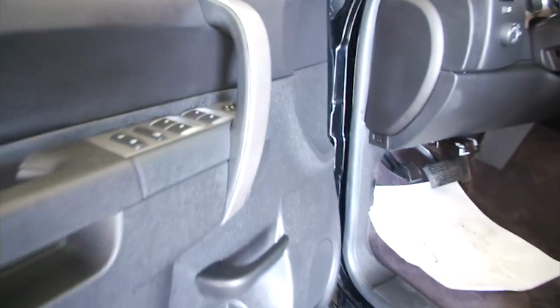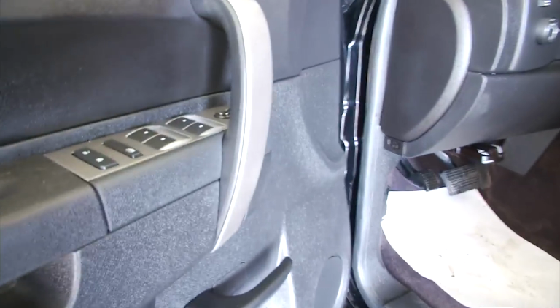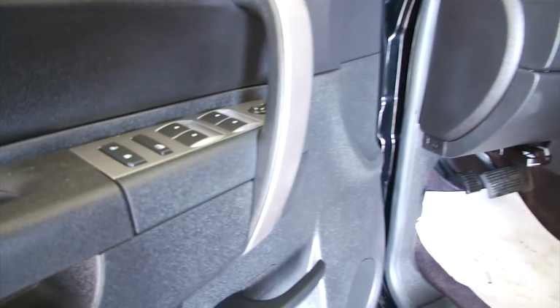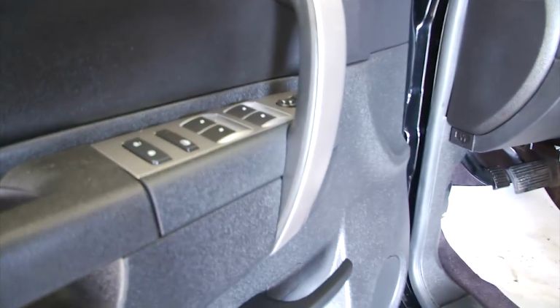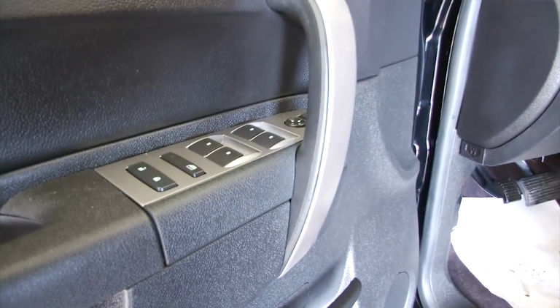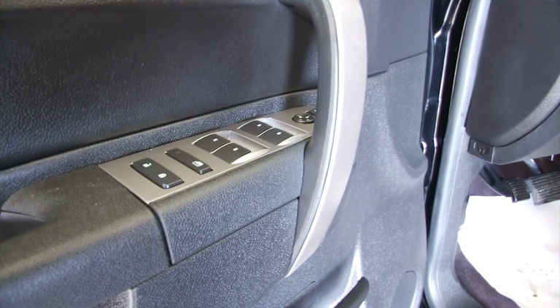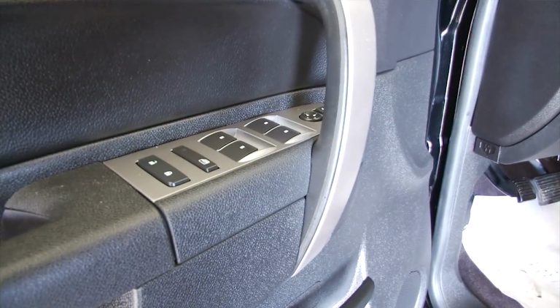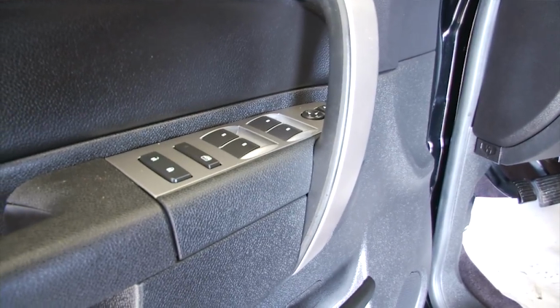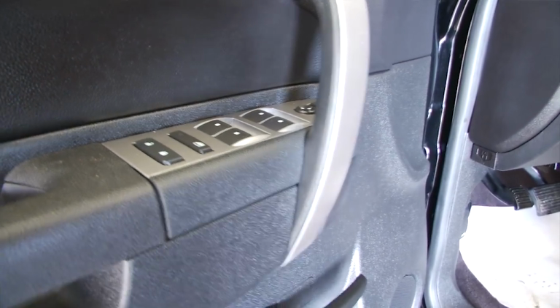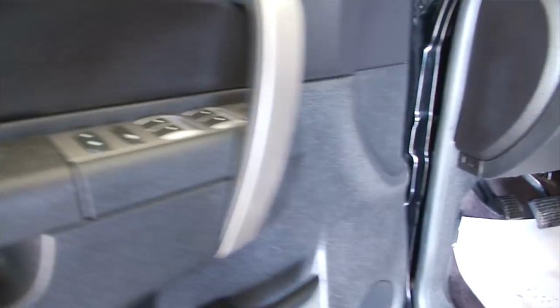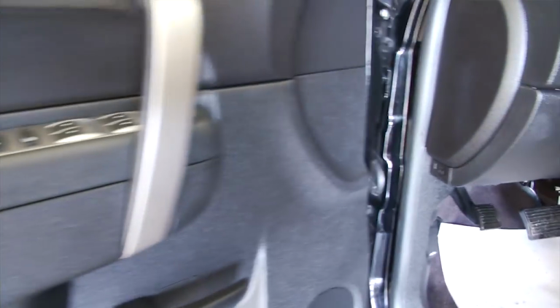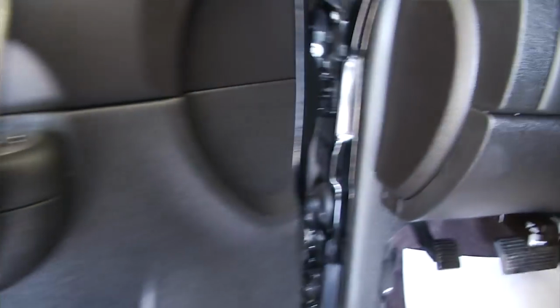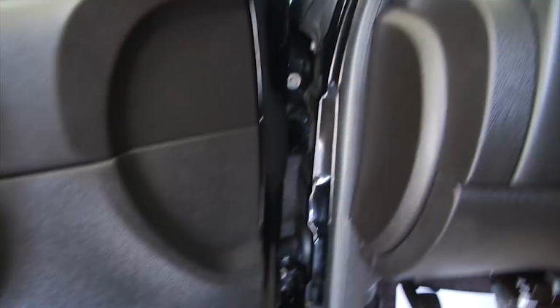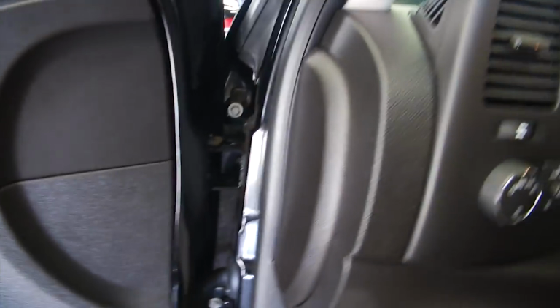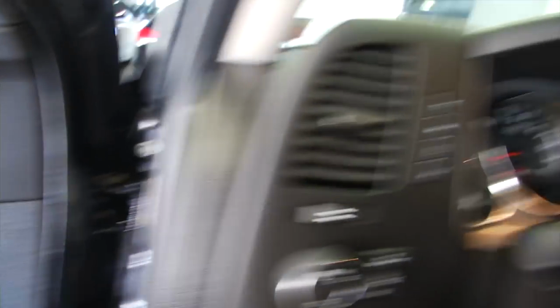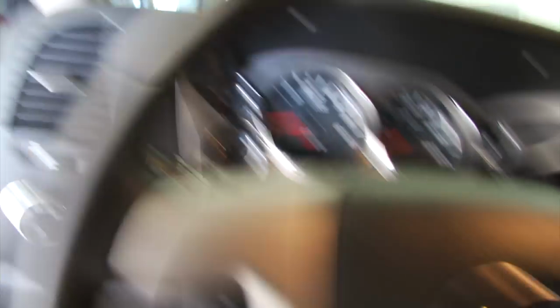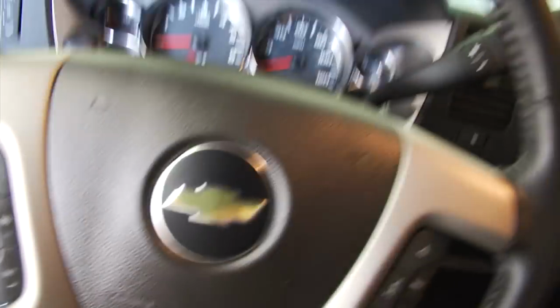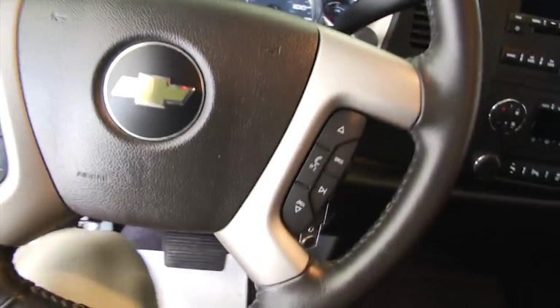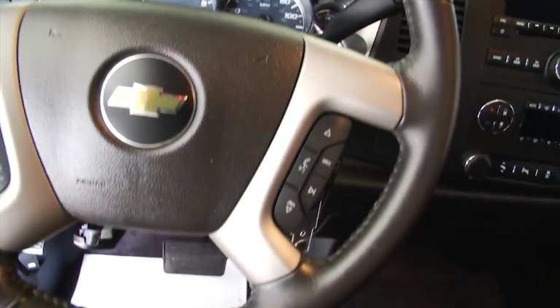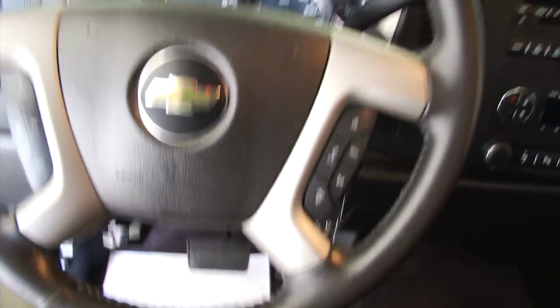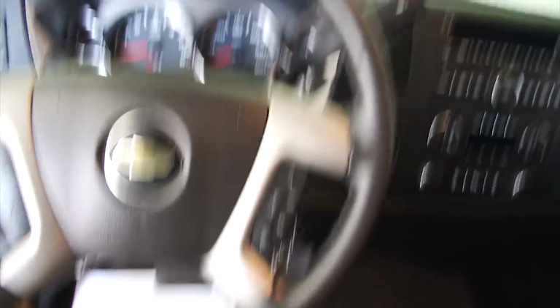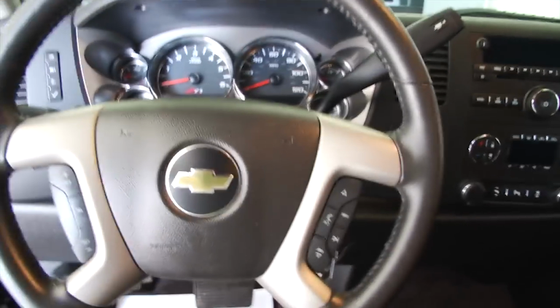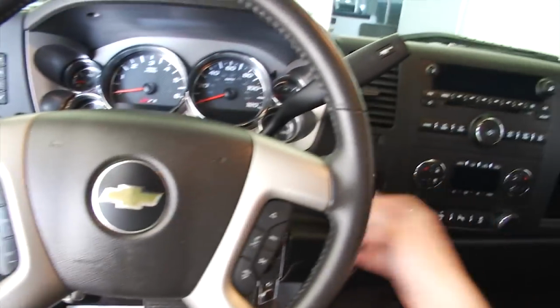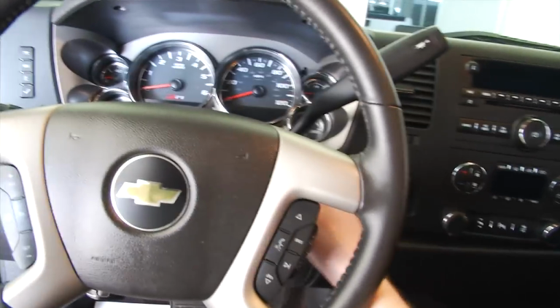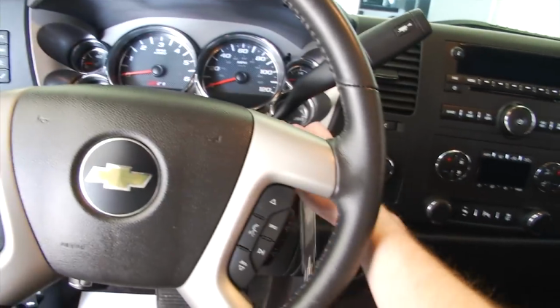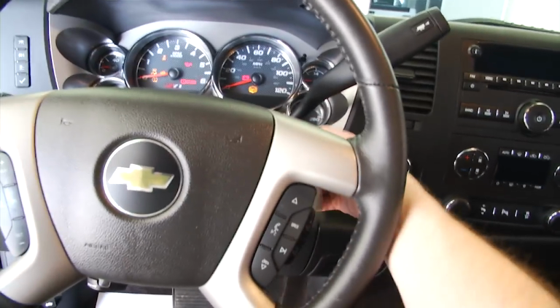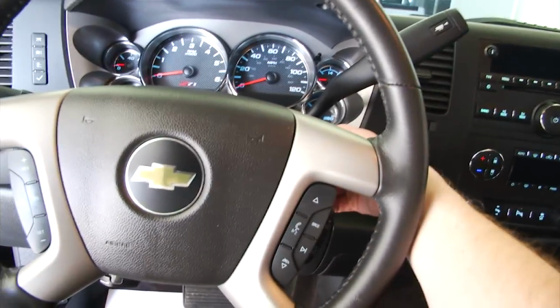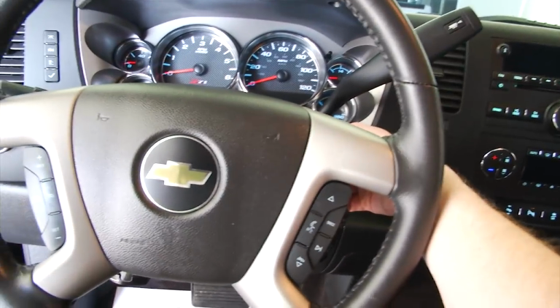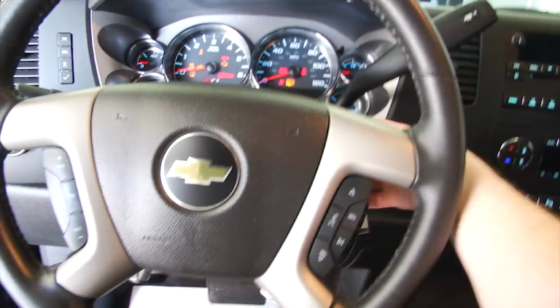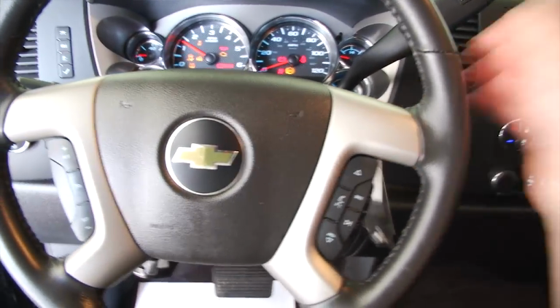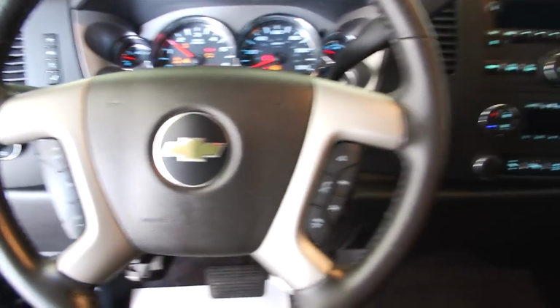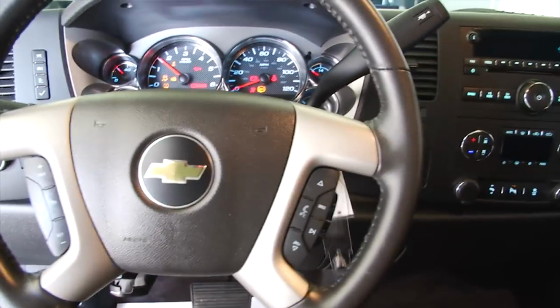Just got detailed, so it's still got the mats and the plastic in there. Power windows, power locks, power mirrors. This is a one-owner vehicle with only 30,000 miles on it.